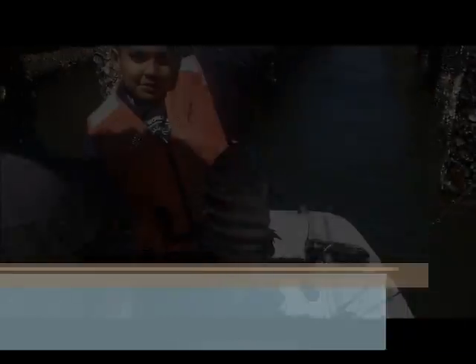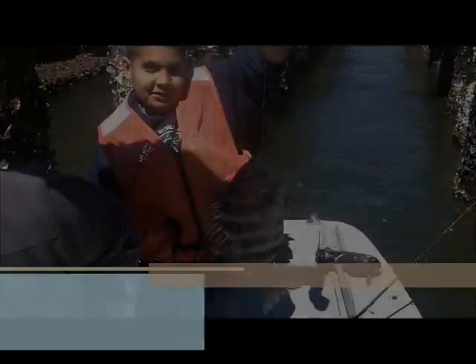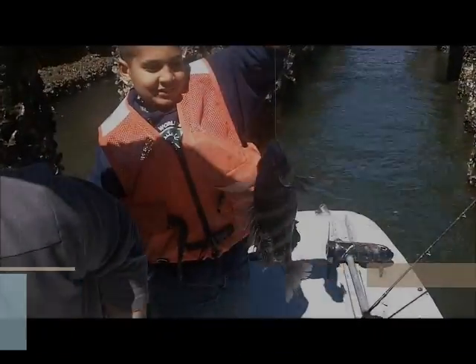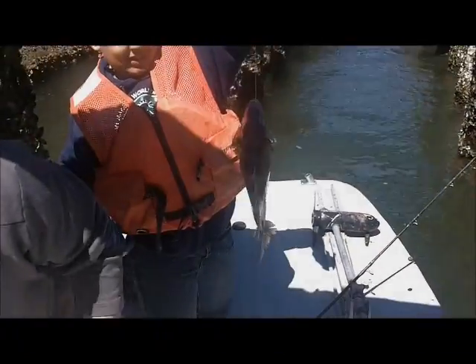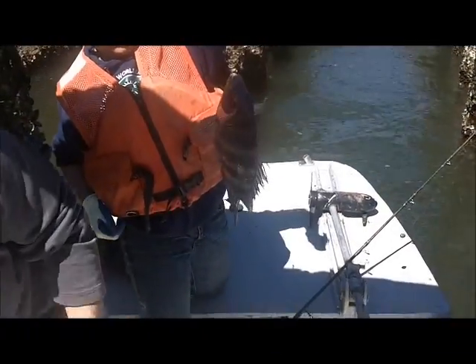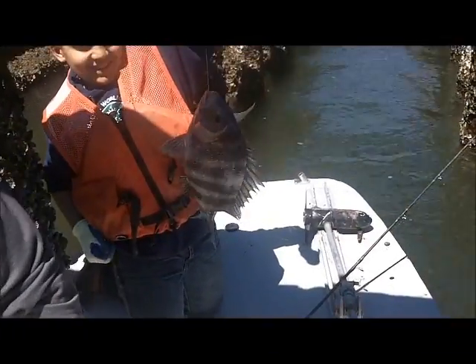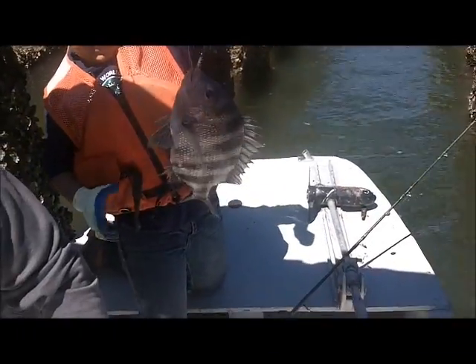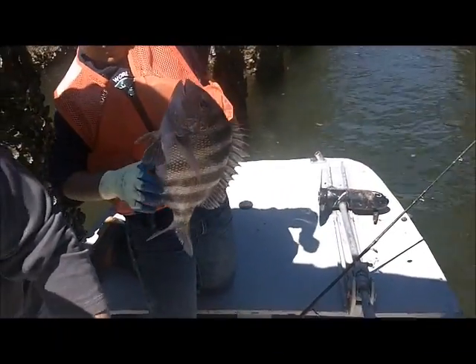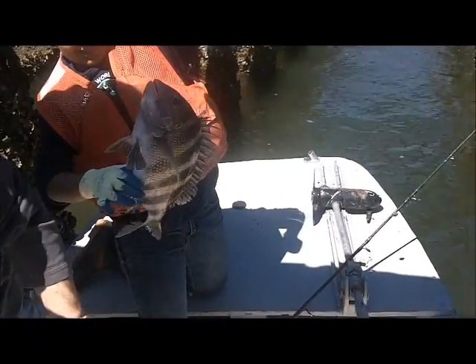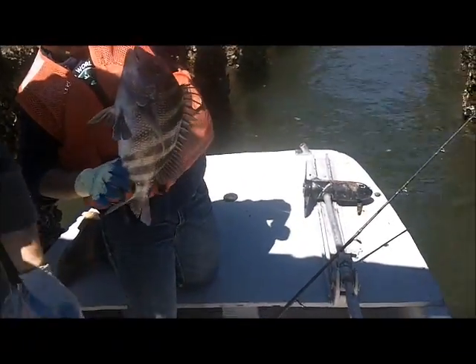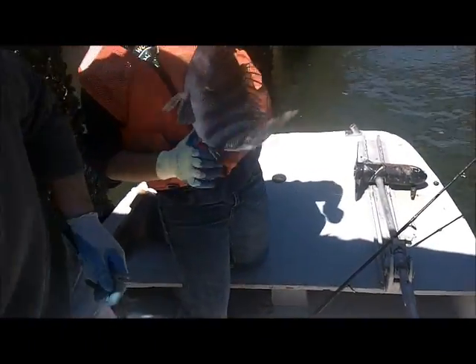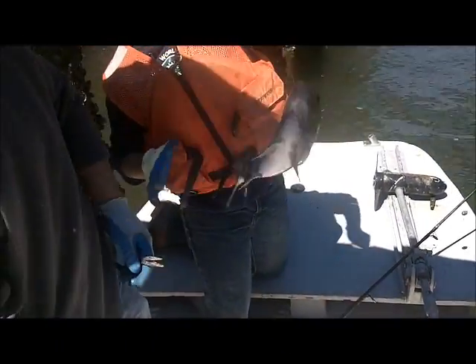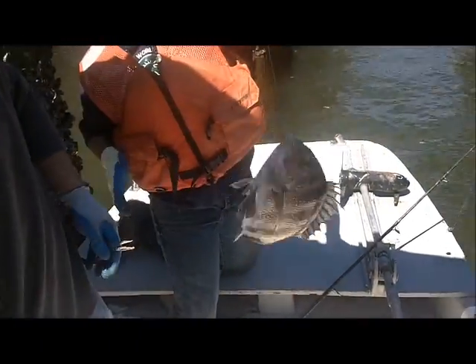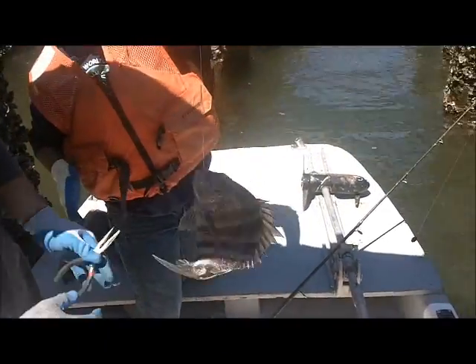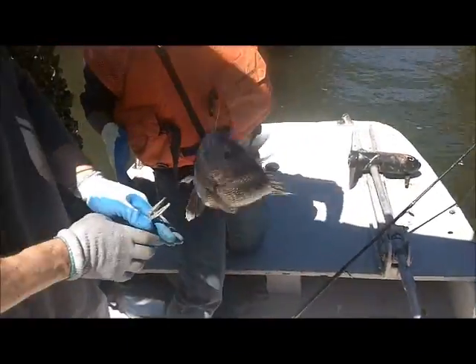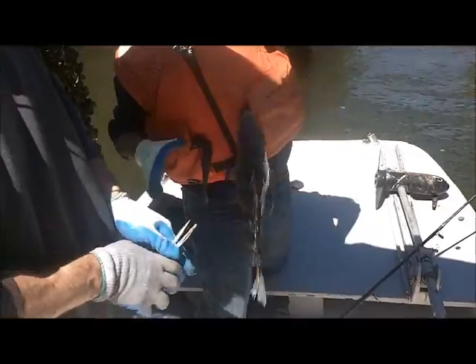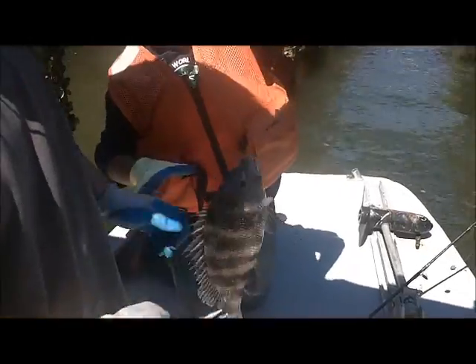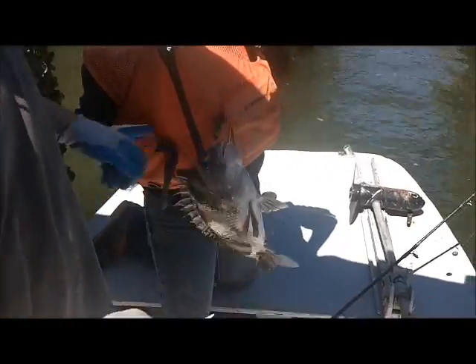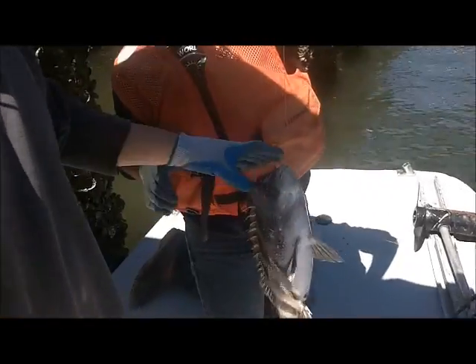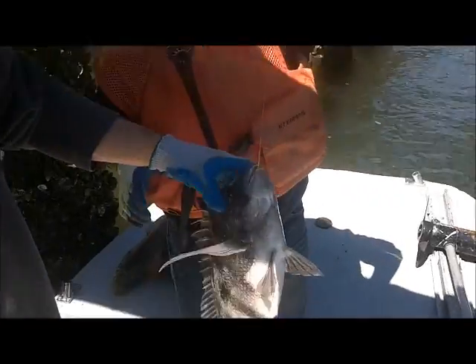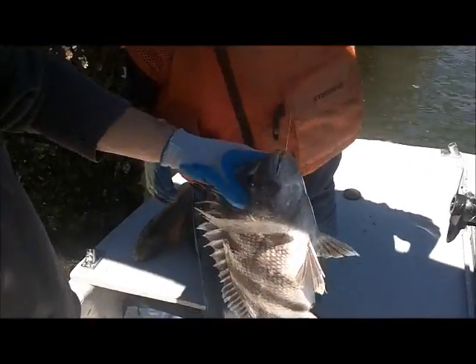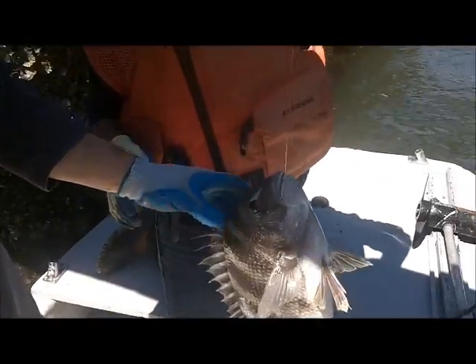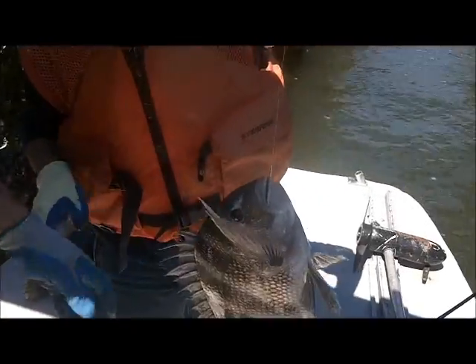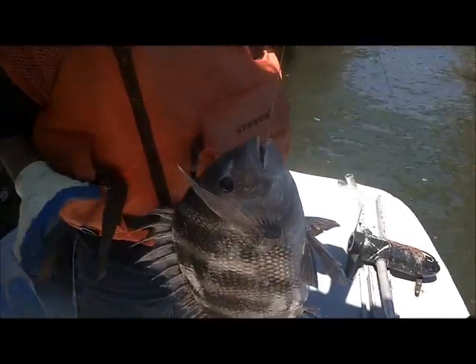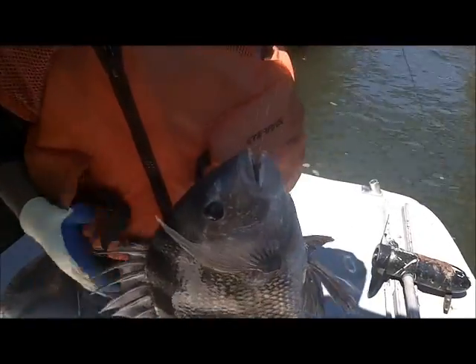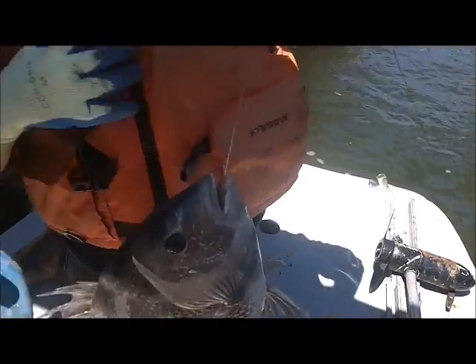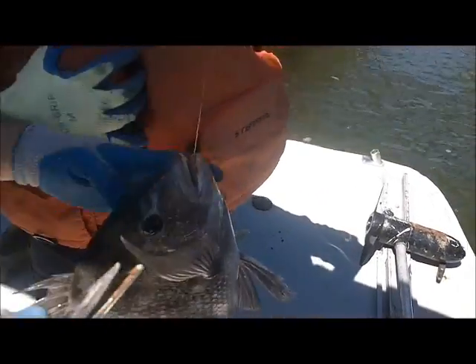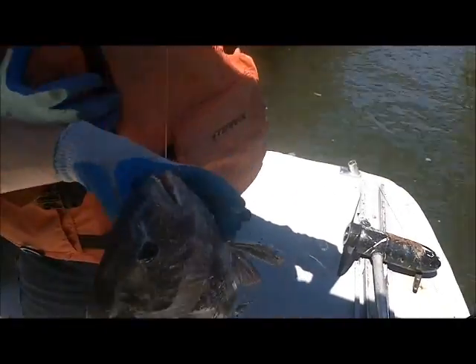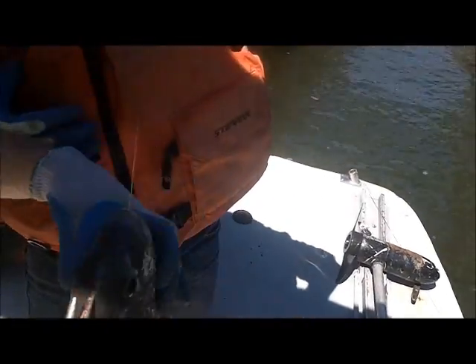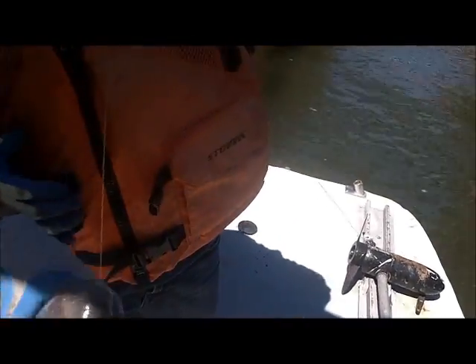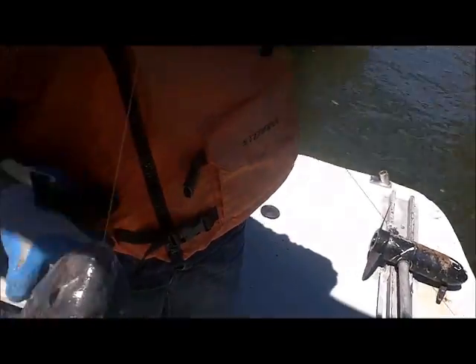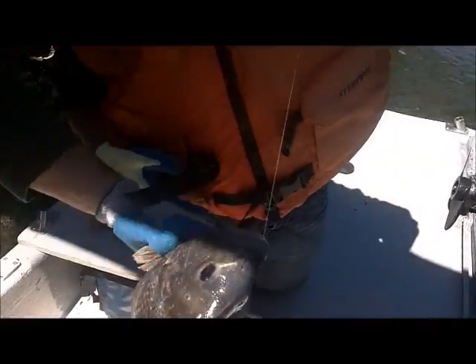First fish of the day — Austin, as usual. And to prove to everybody who thinks I'm out here with J-hooks, go ahead, Austin. Let's show them what we're using for a hook, Scott.